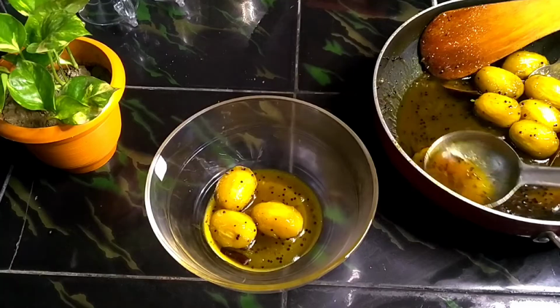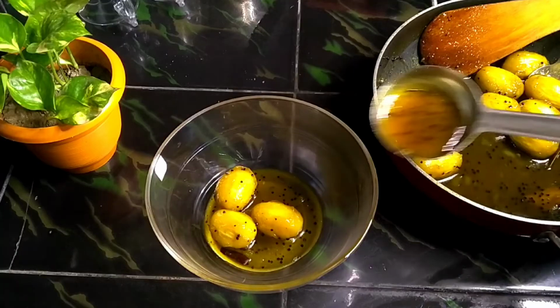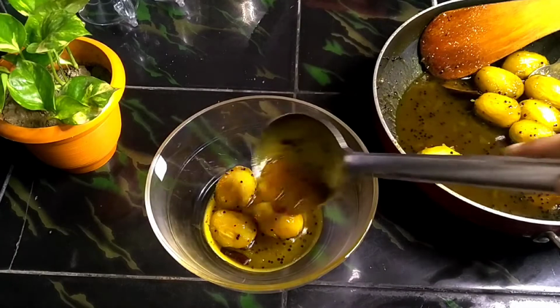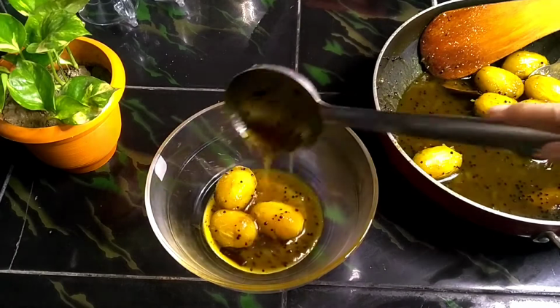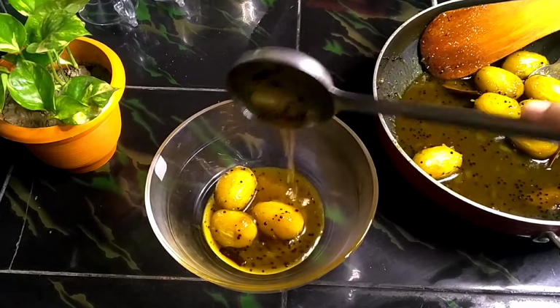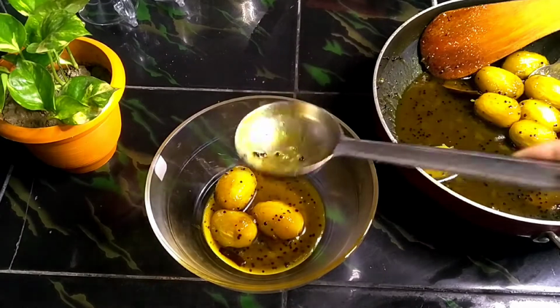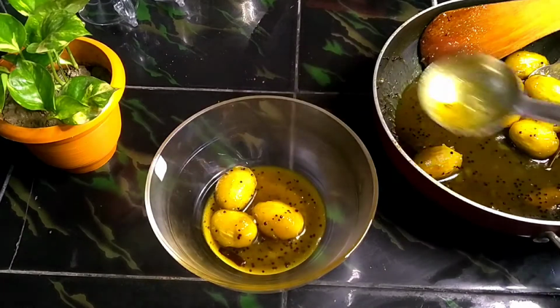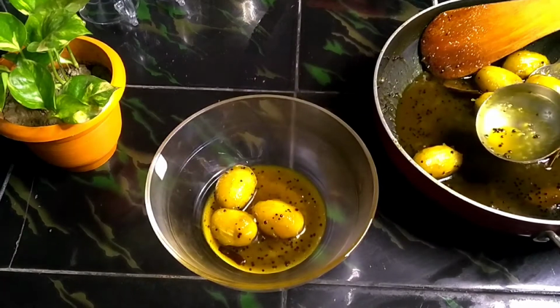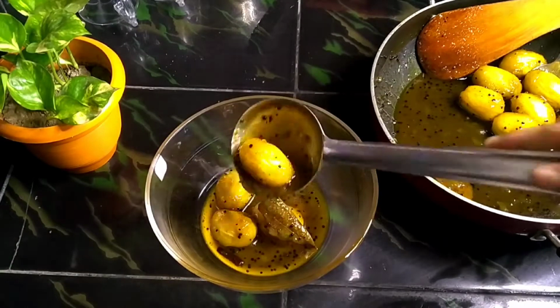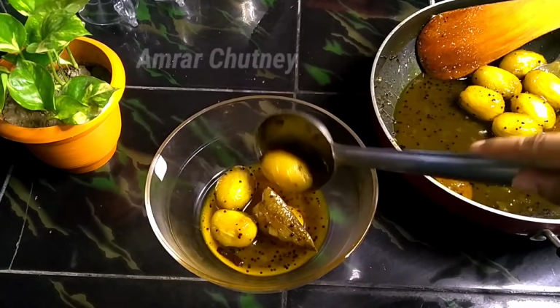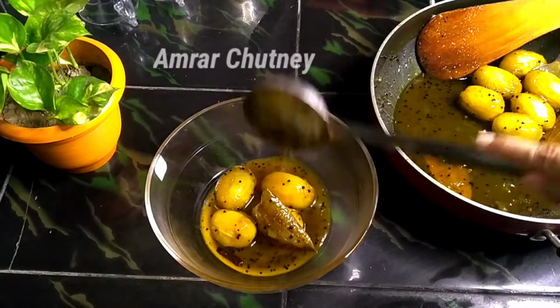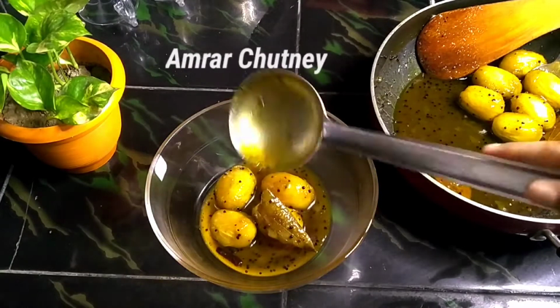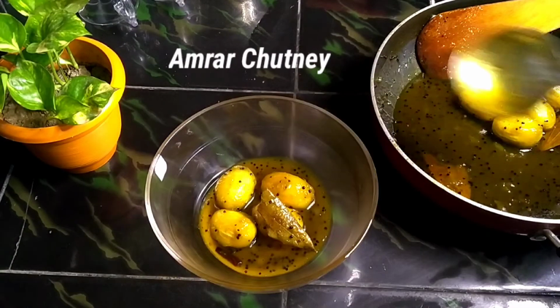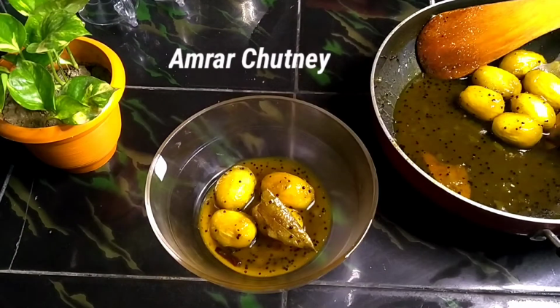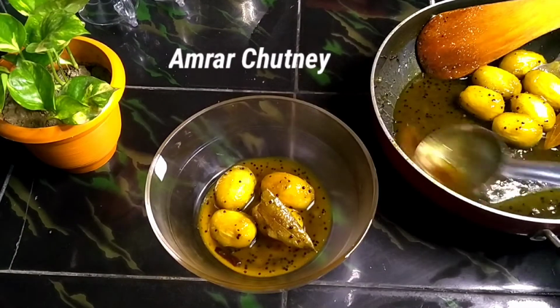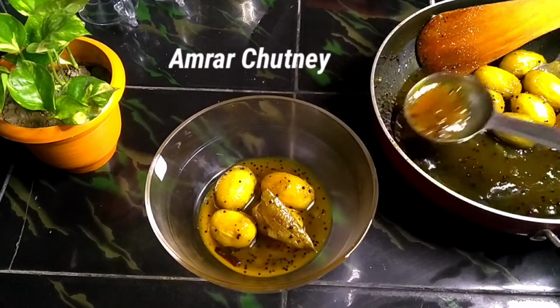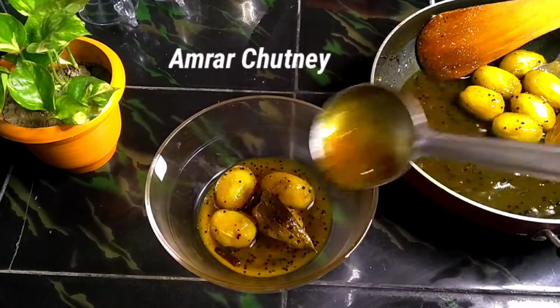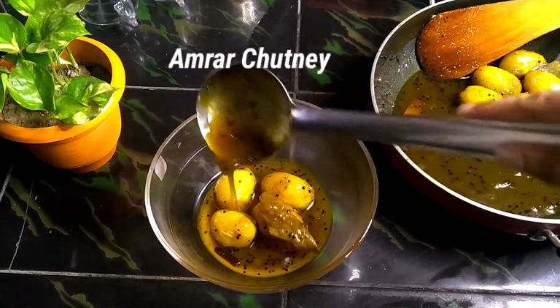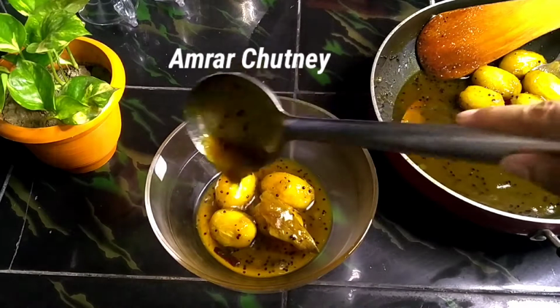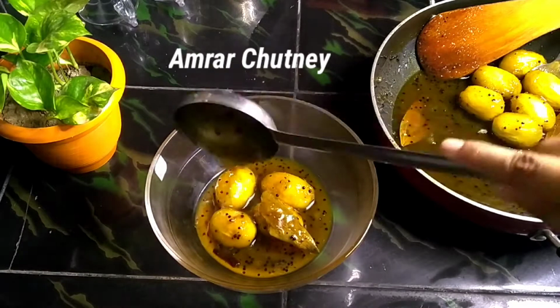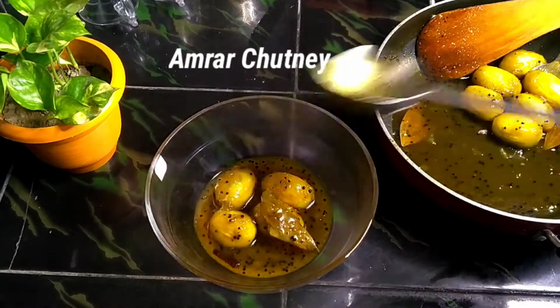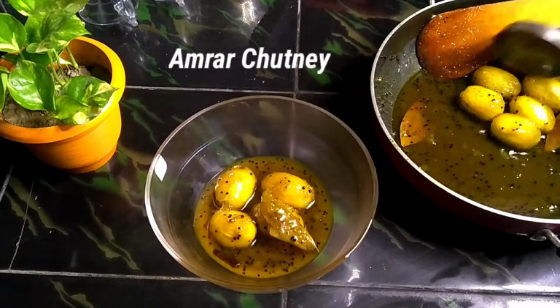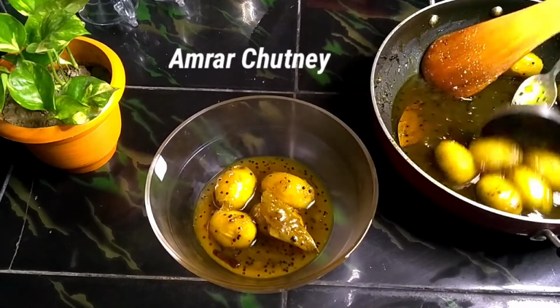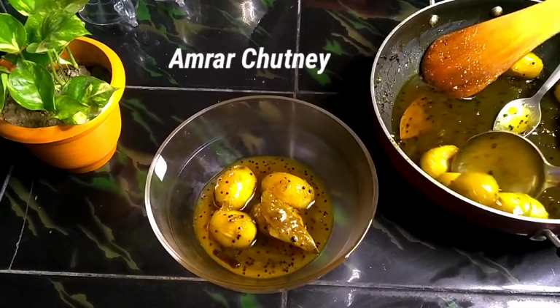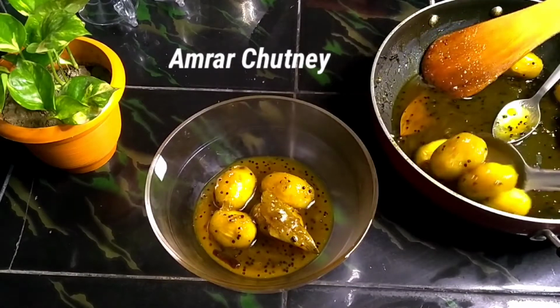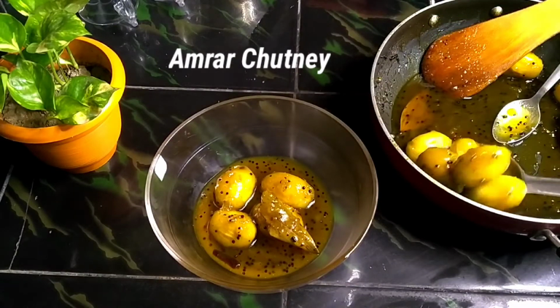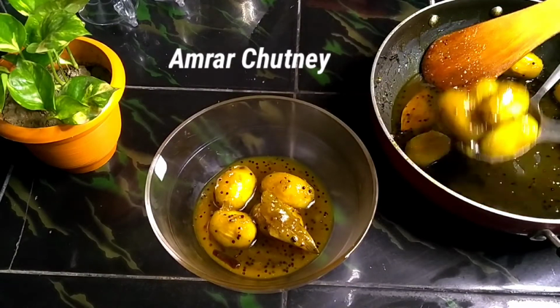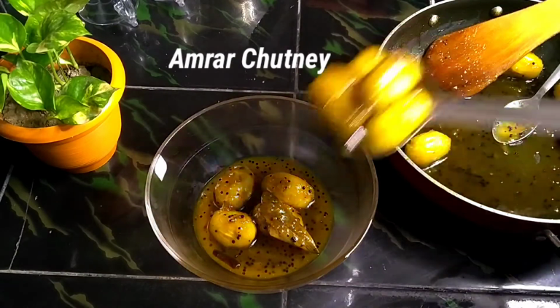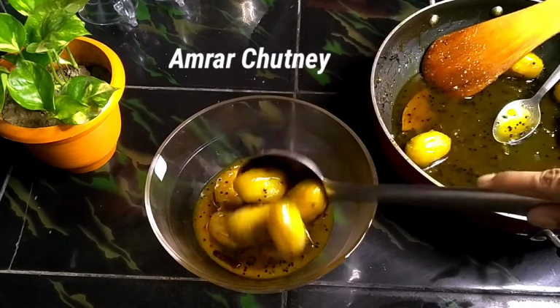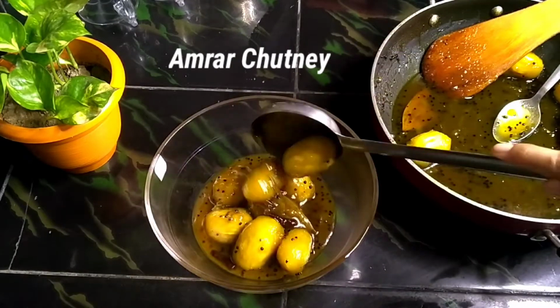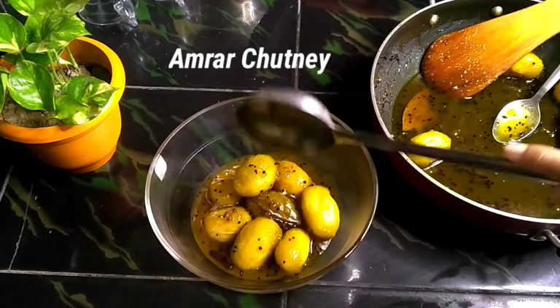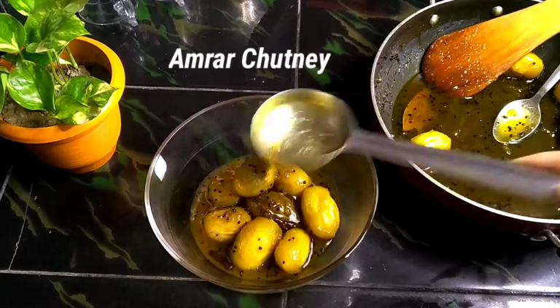Hey everyone, welcome back to my channel, Bangalir Kitchen. The camera is coming back to my kitchen so you can see the recipe in the kitchen.